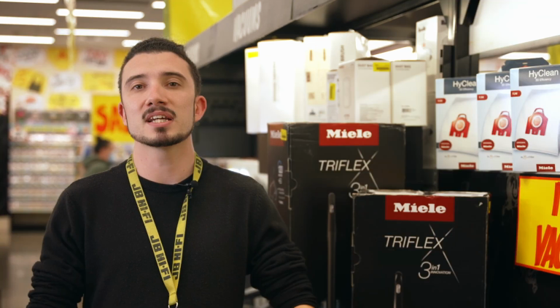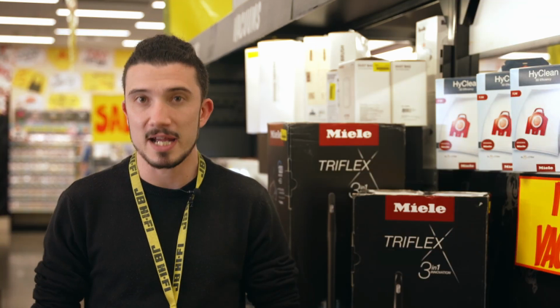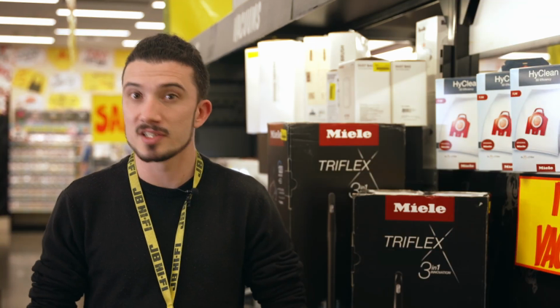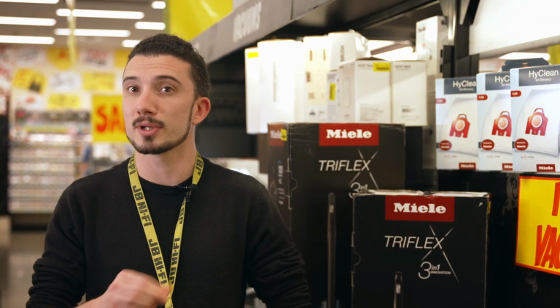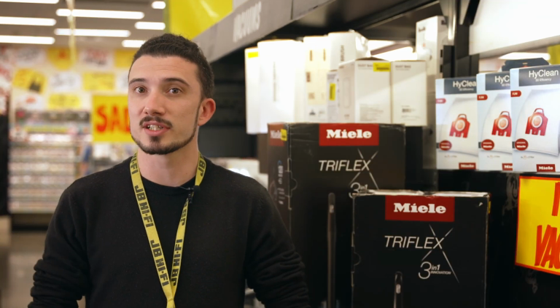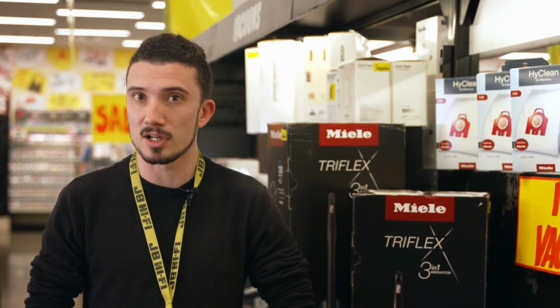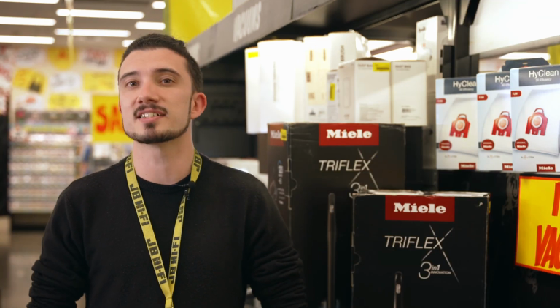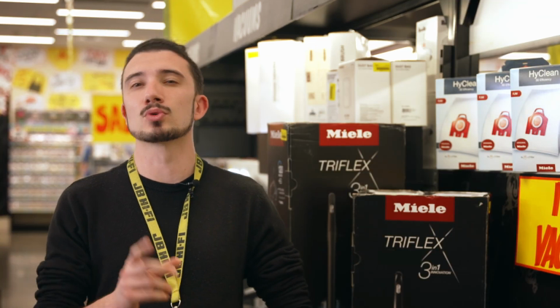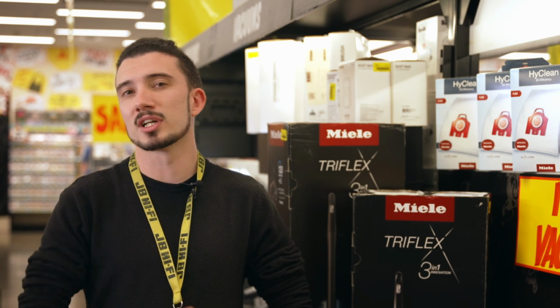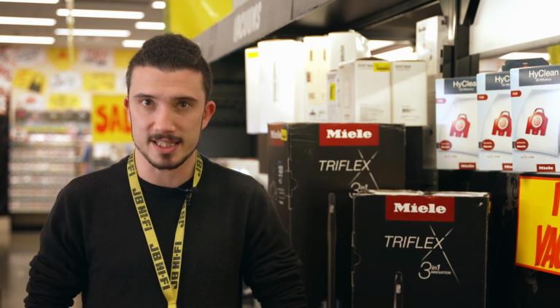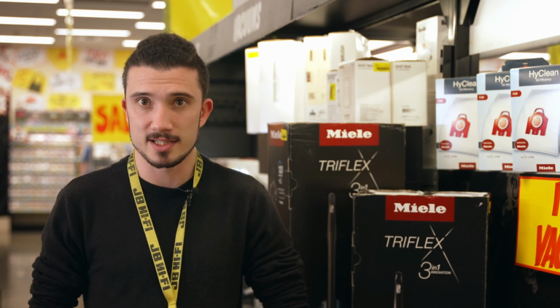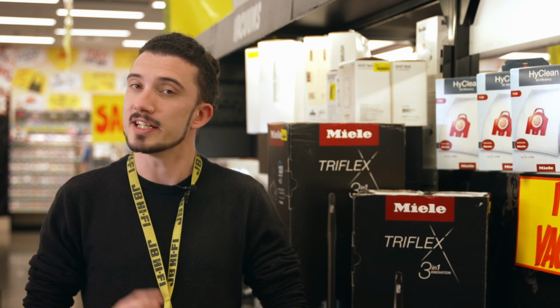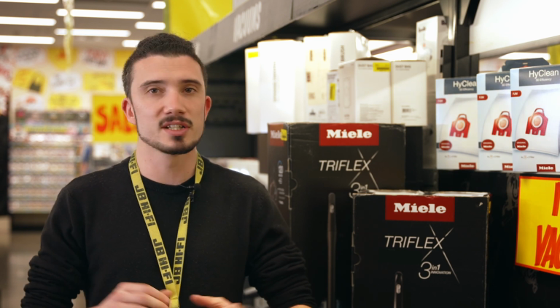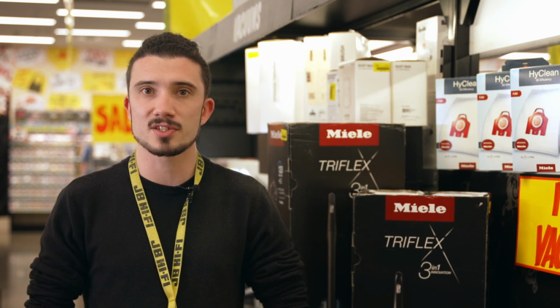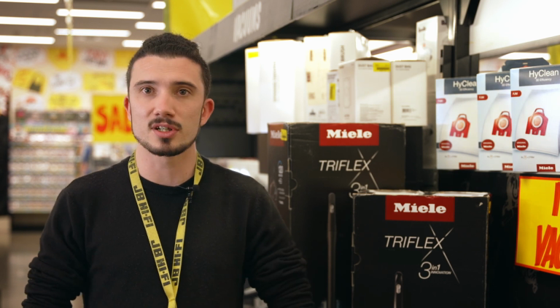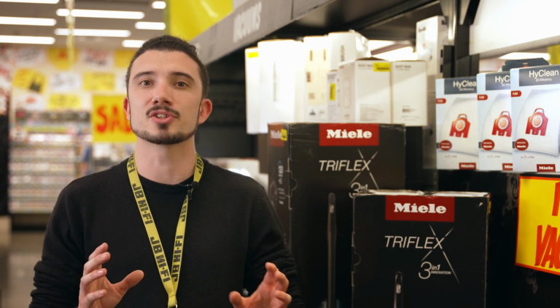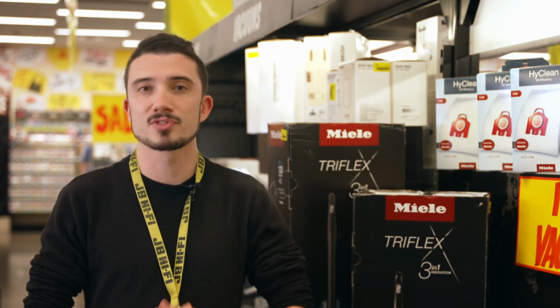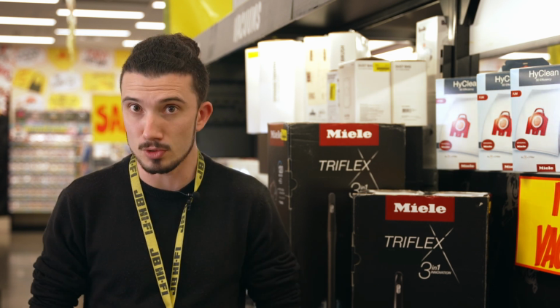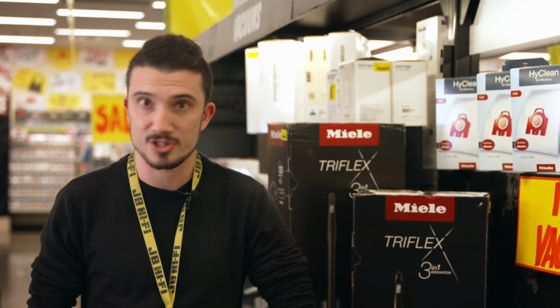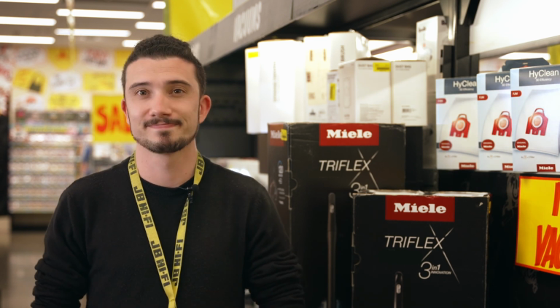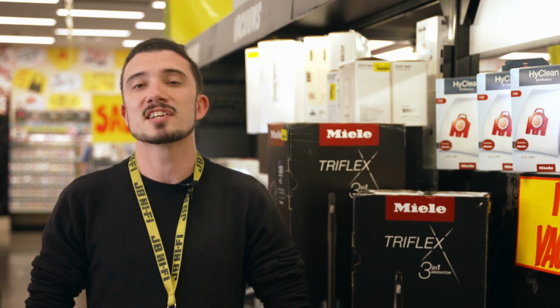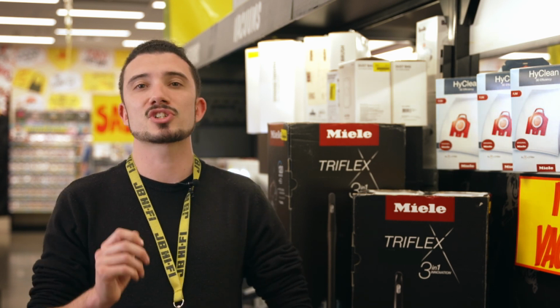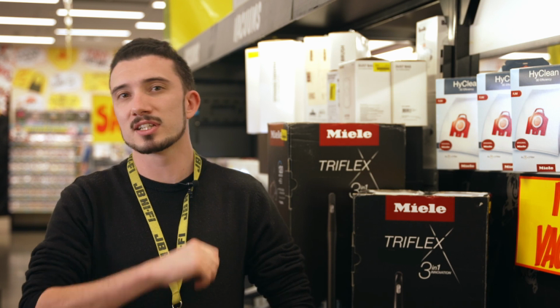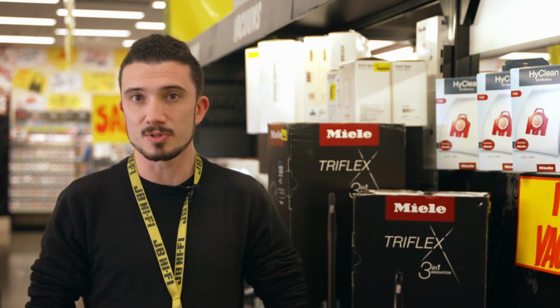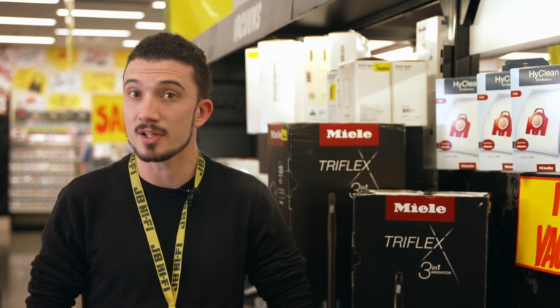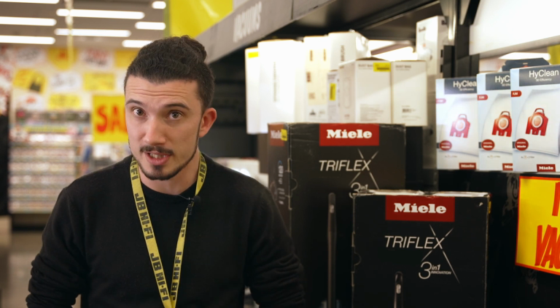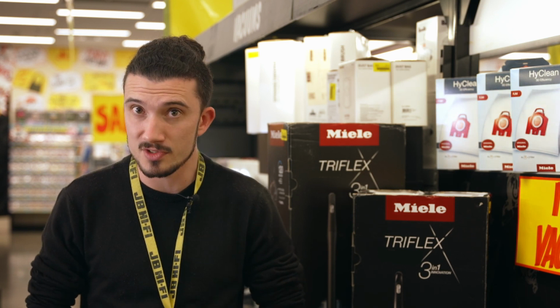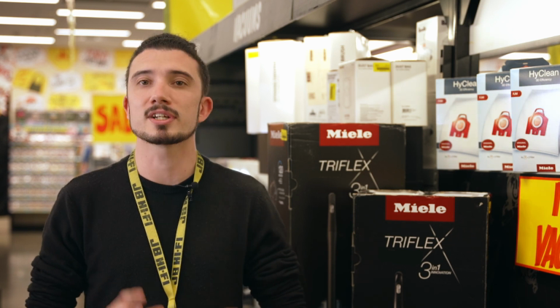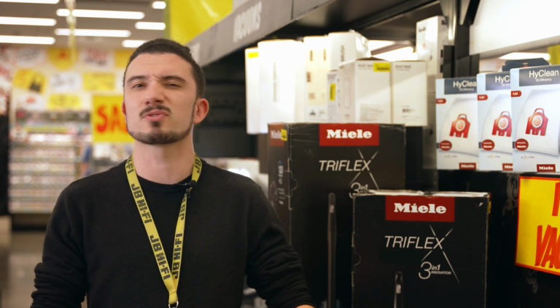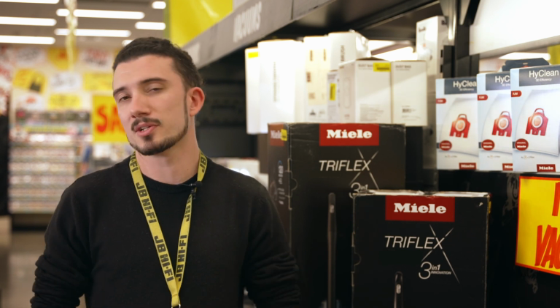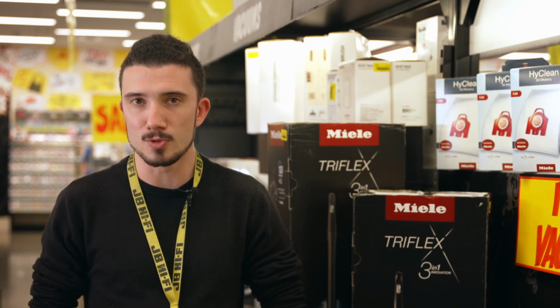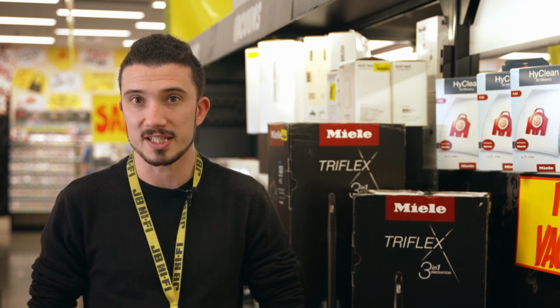Miele's patented three-in-one design adapts to all of your cleaning needs, never leaving dust or dirt in the trails of your brush. Switch effortlessly between three modes and reach every part of your home with ease.